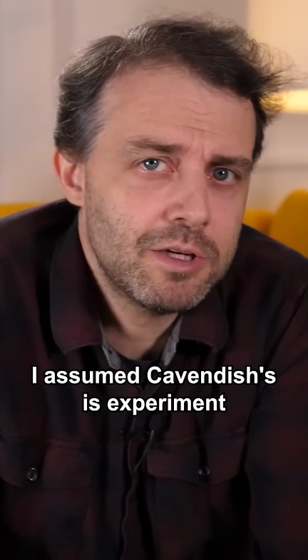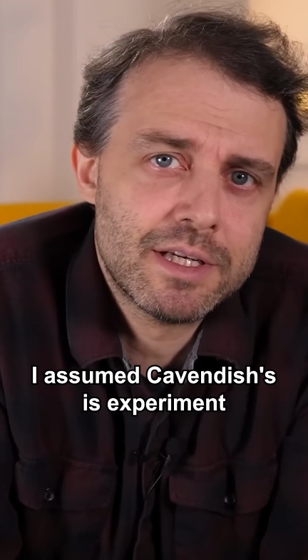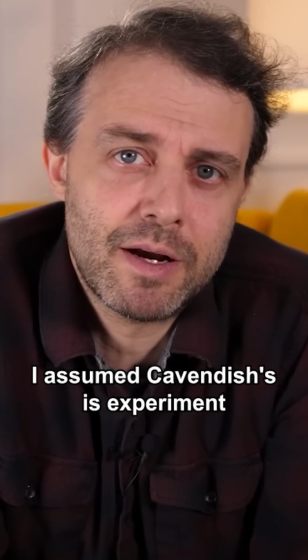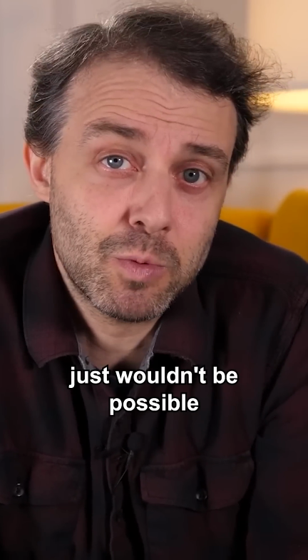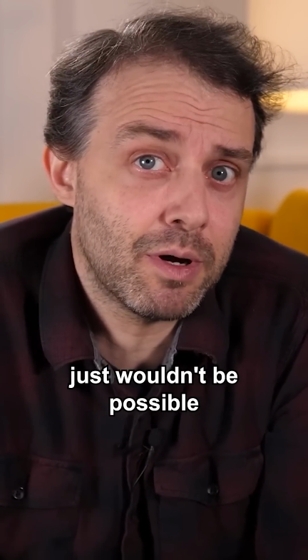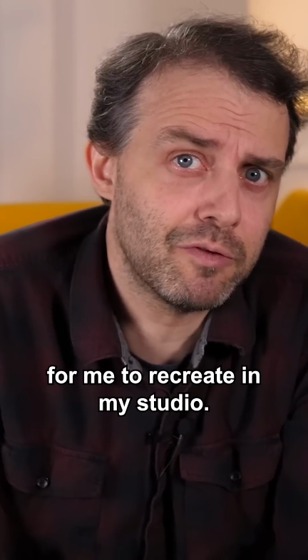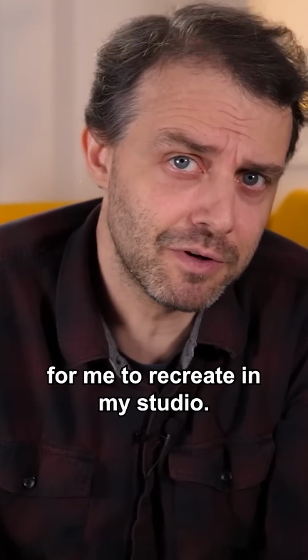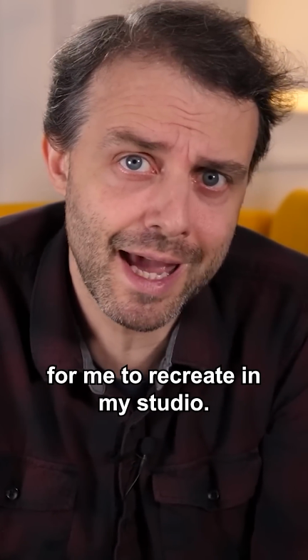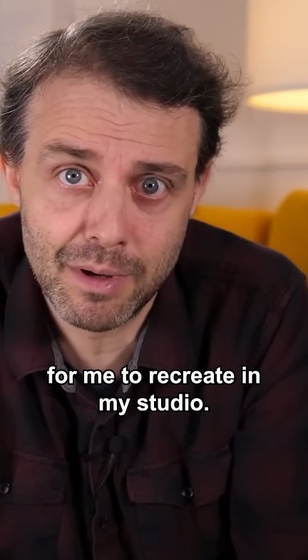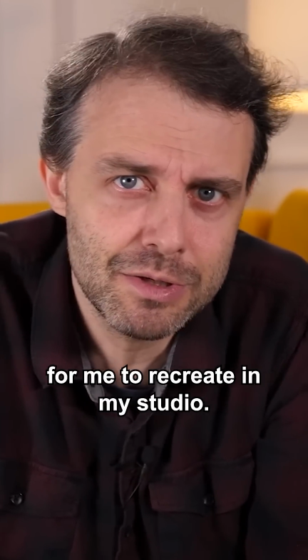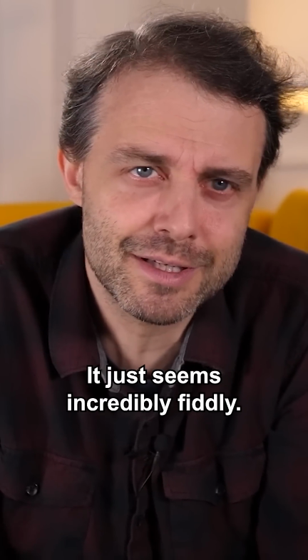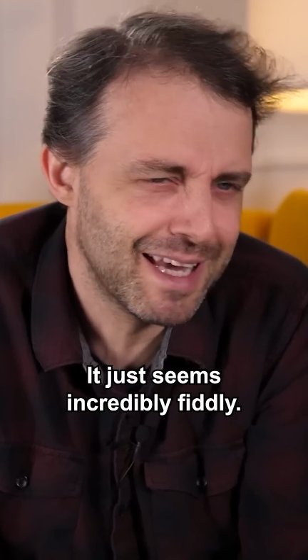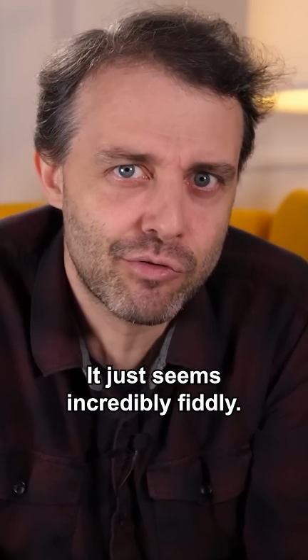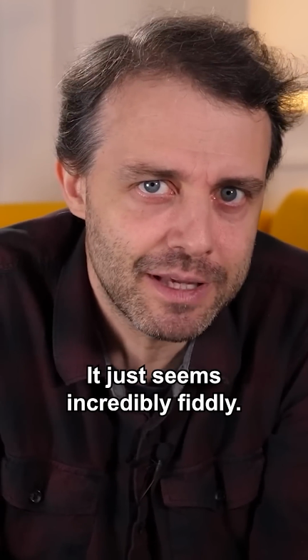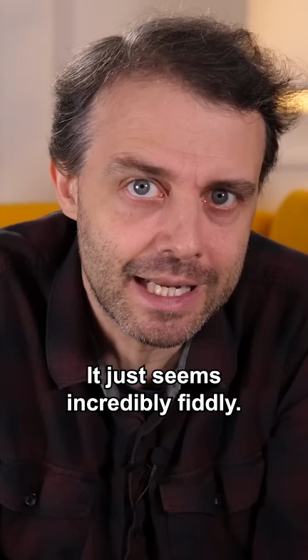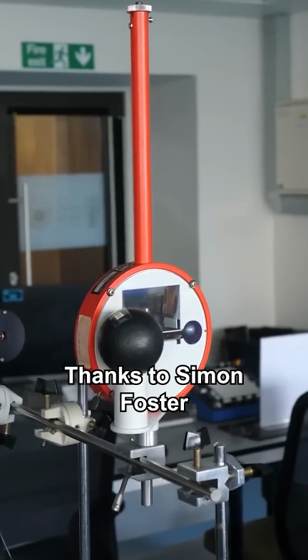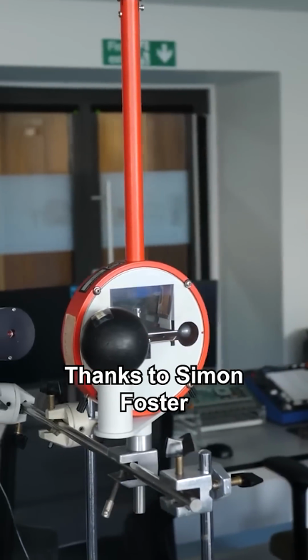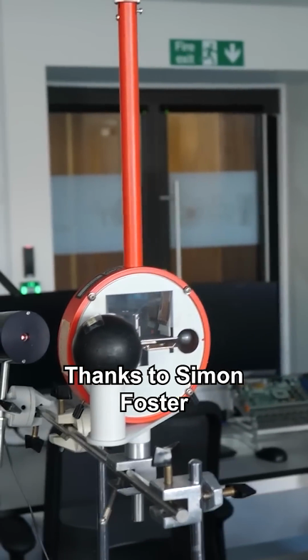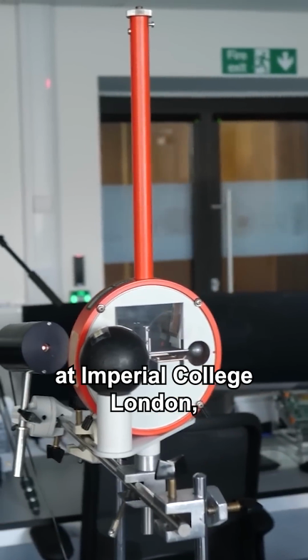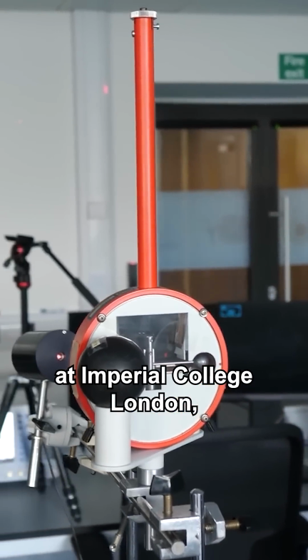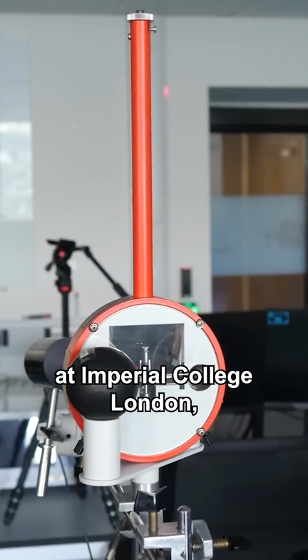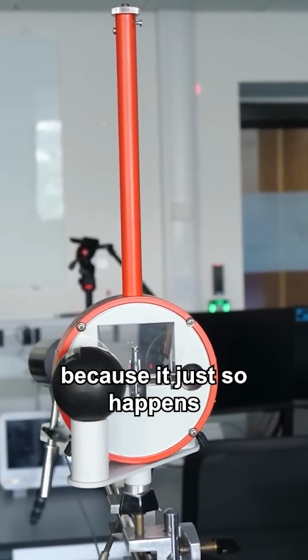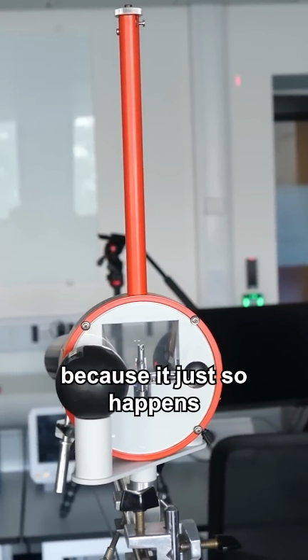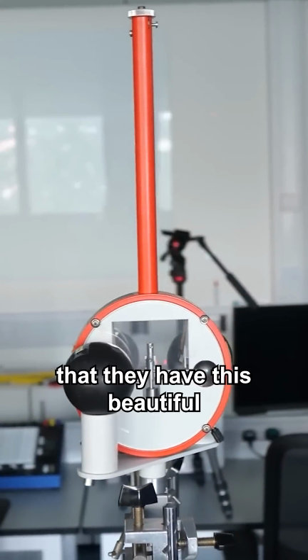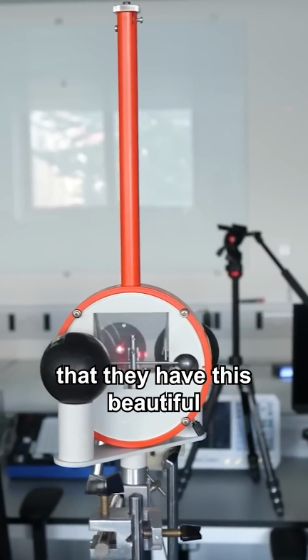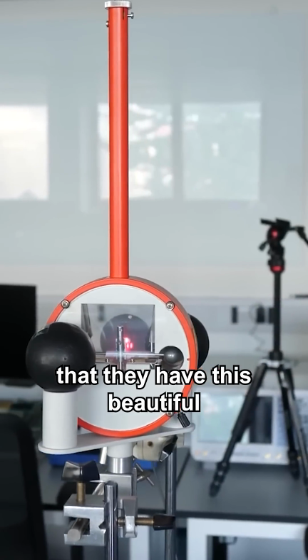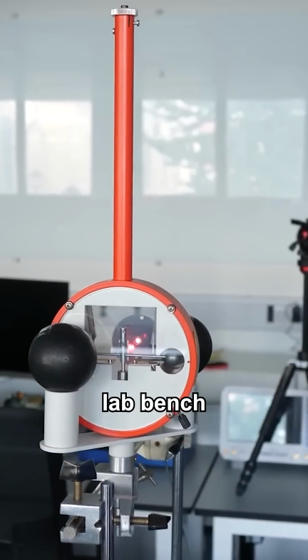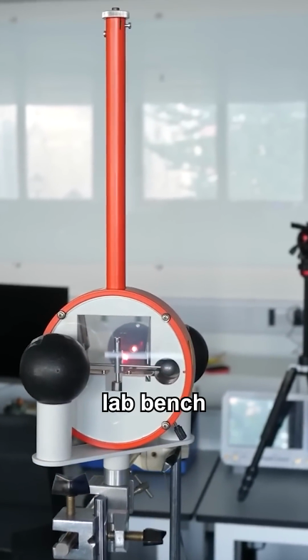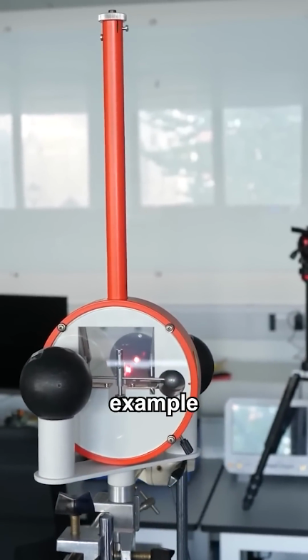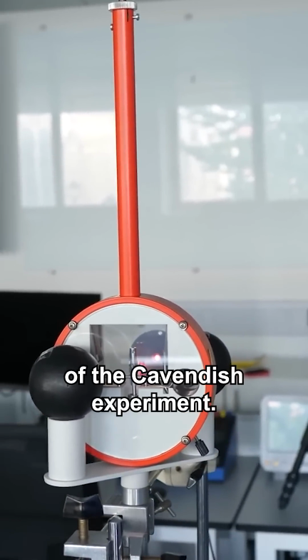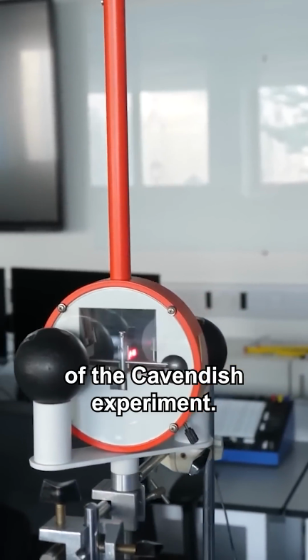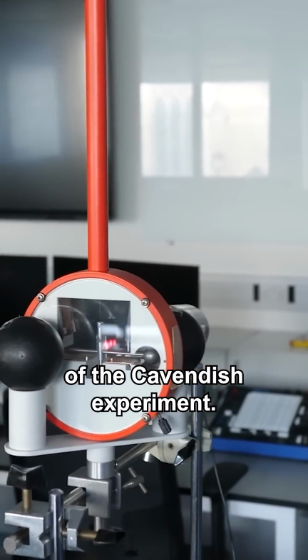I assumed Cavendish's experiment just wouldn't be possible for me to recreate in my studio — it just seems incredibly fiddly. Thanks to Simon Foster at Imperial College London, because it just so happens that they have this beautiful lab bench example of the Cavendish experiment.